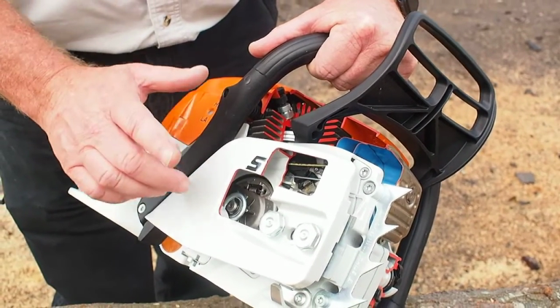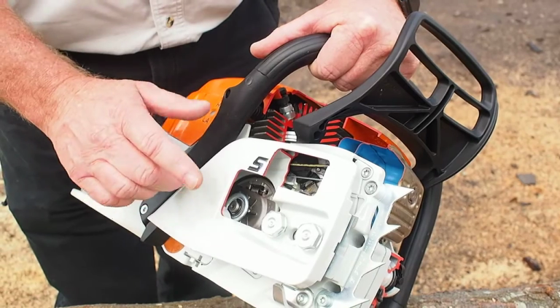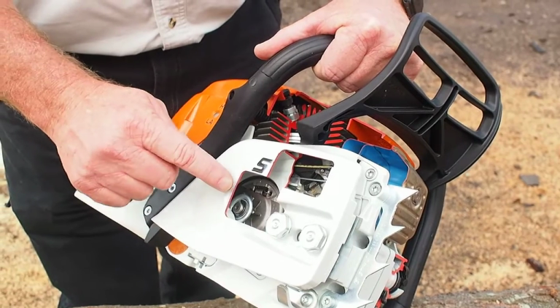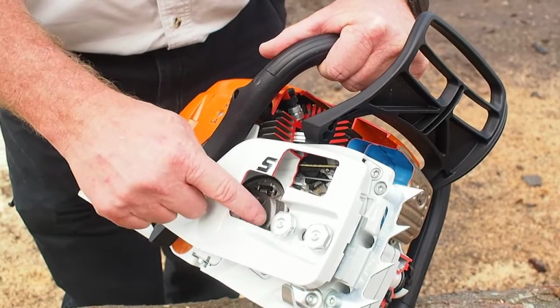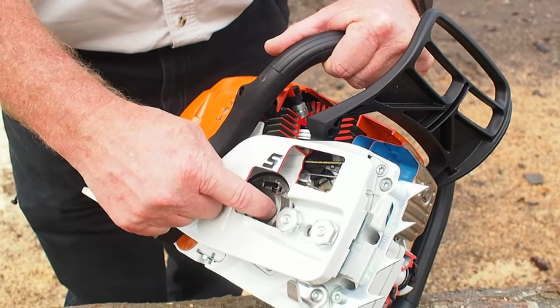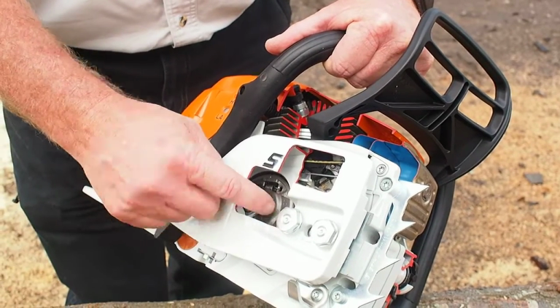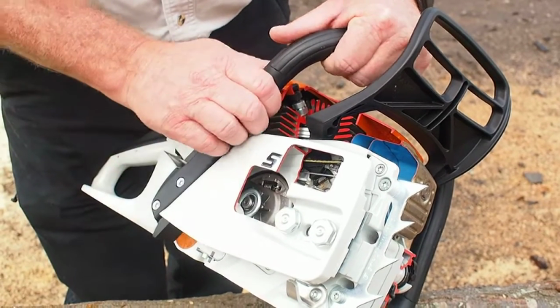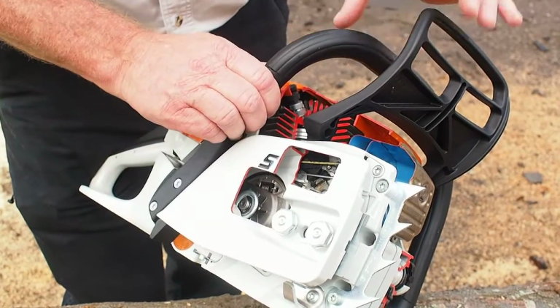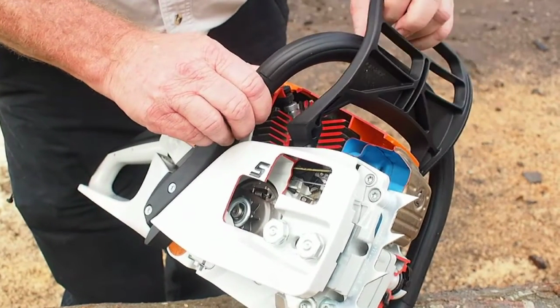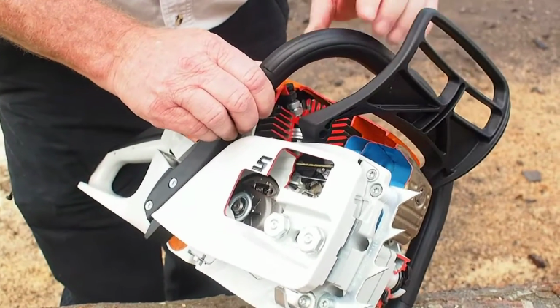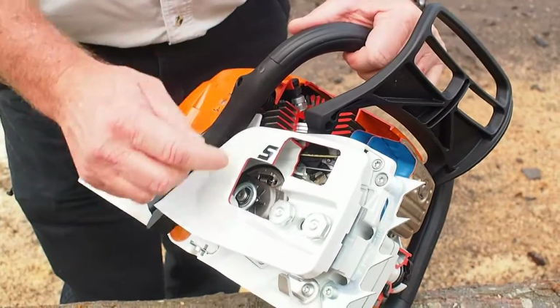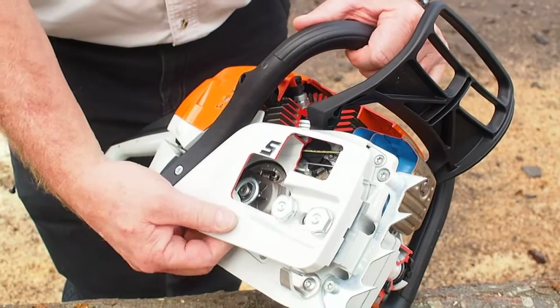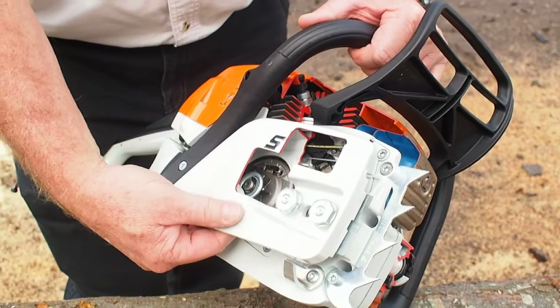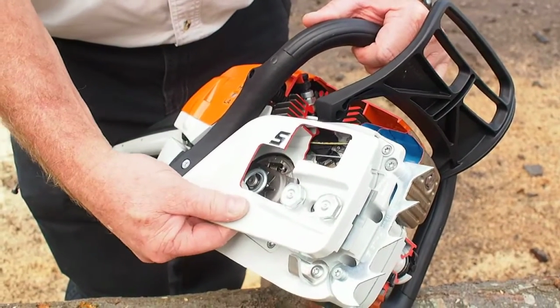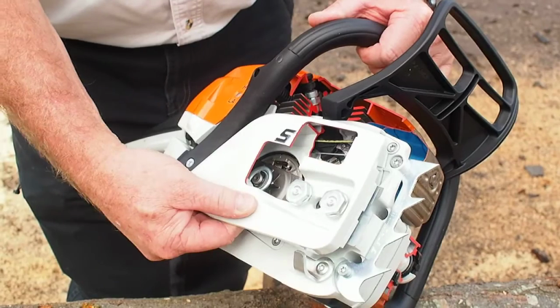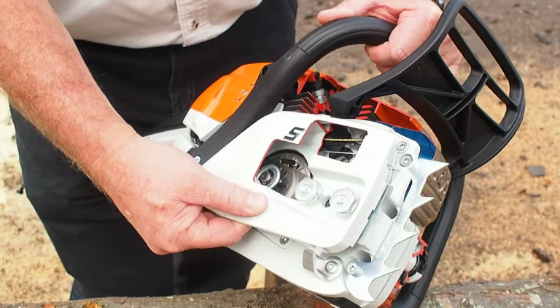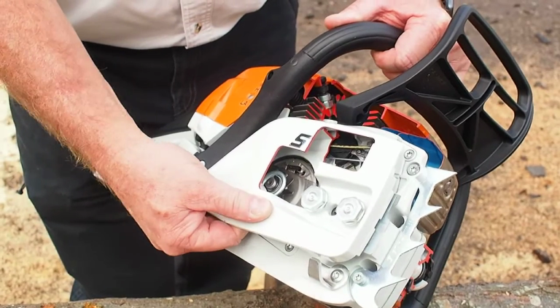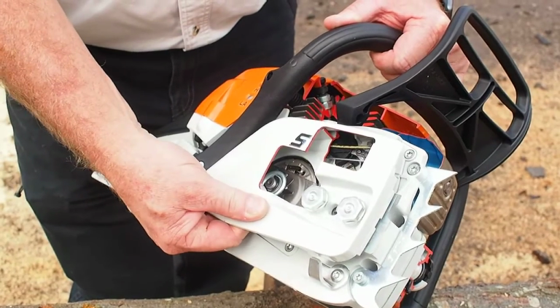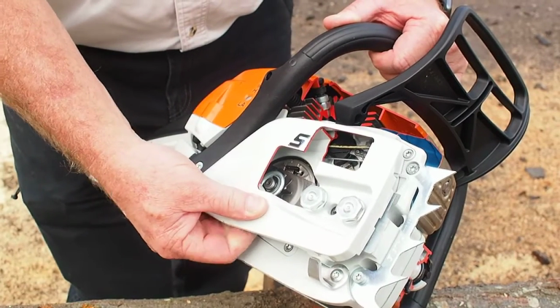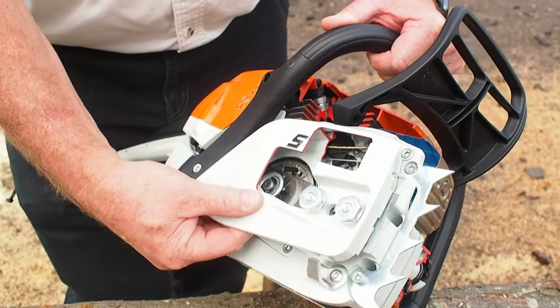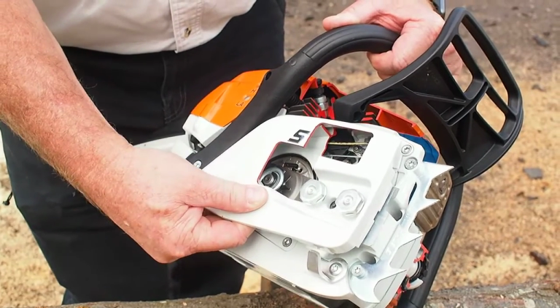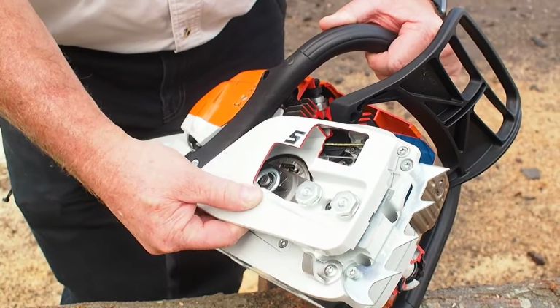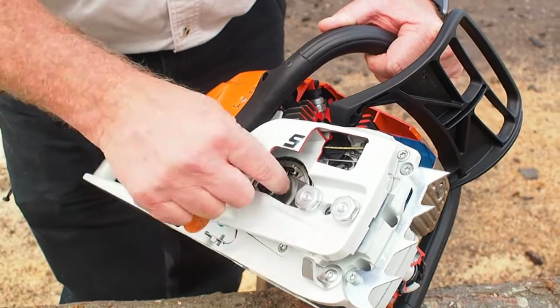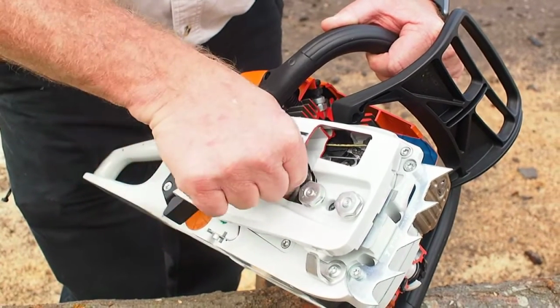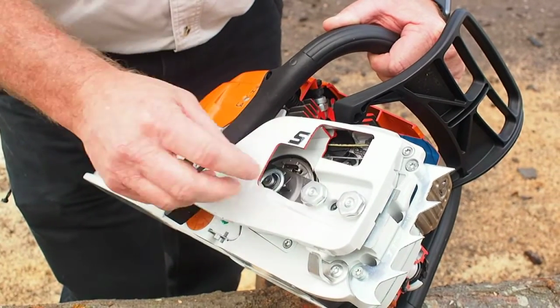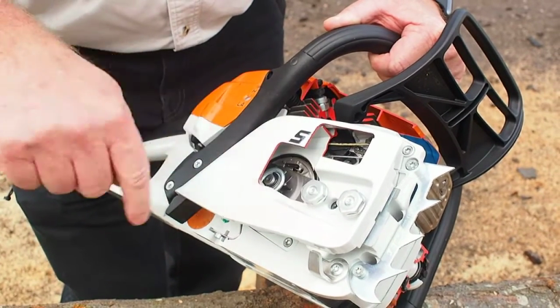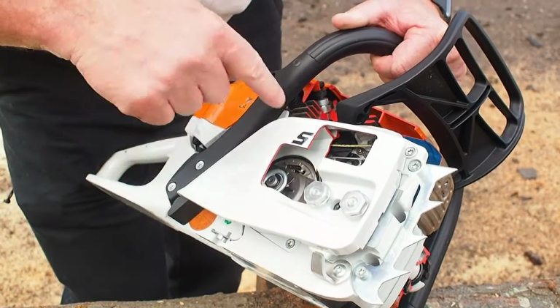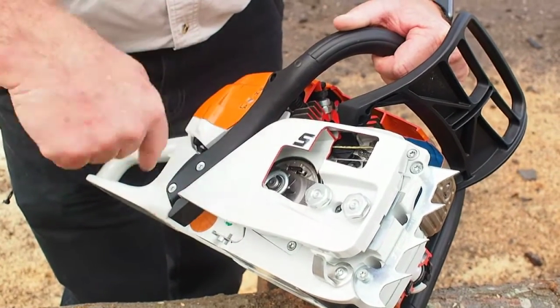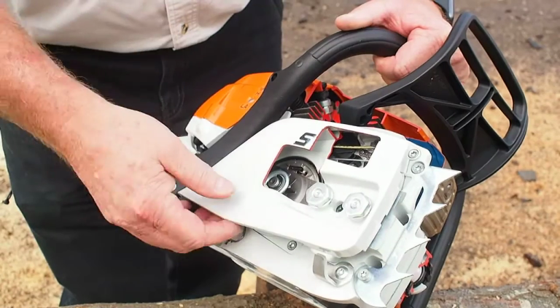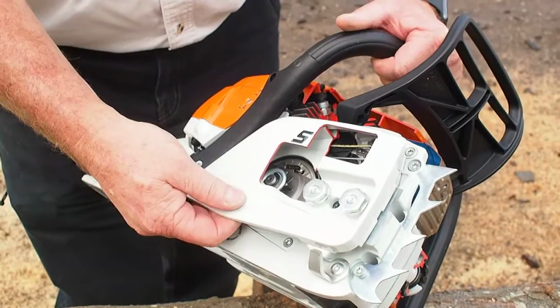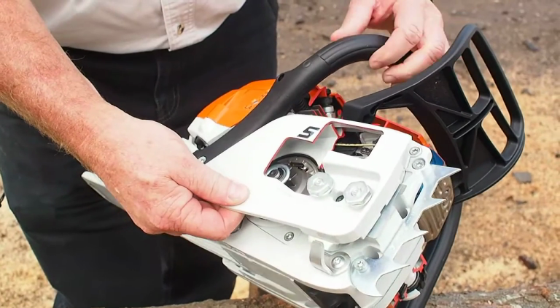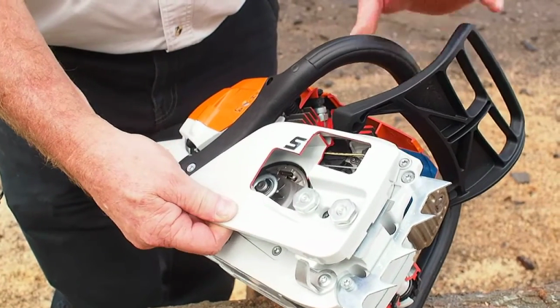In order to spin the chain, the first thing we'll talk about is the sprocket — the centerpiece here that's got the teeth on it — and our saw chain will match up to that.